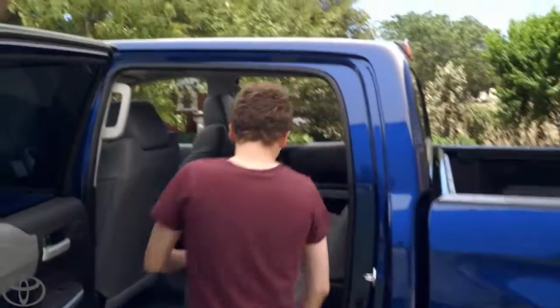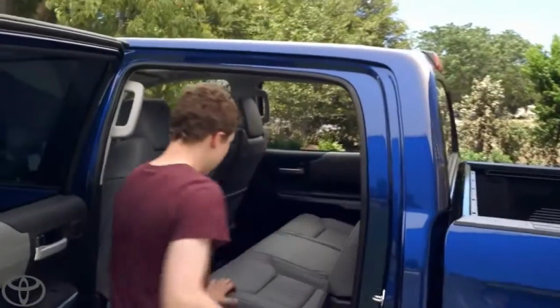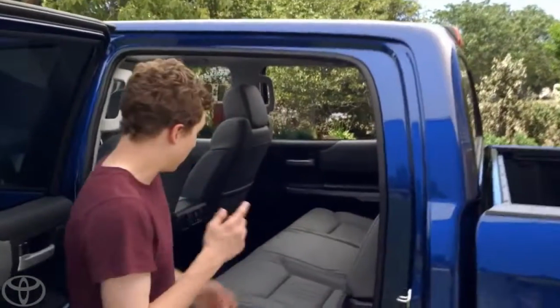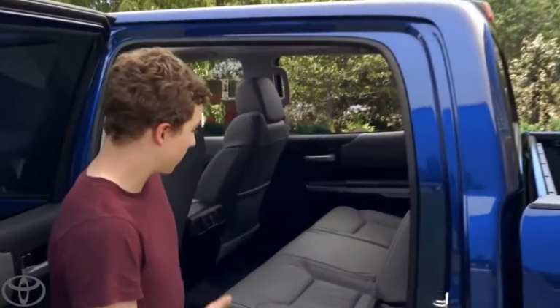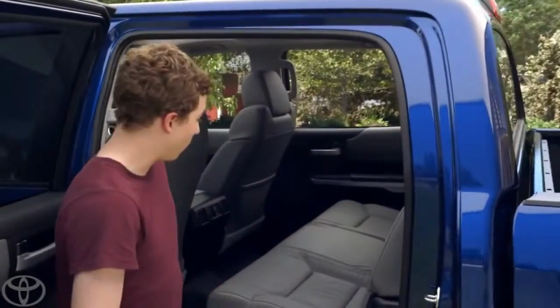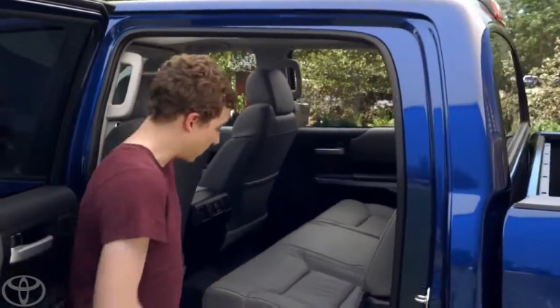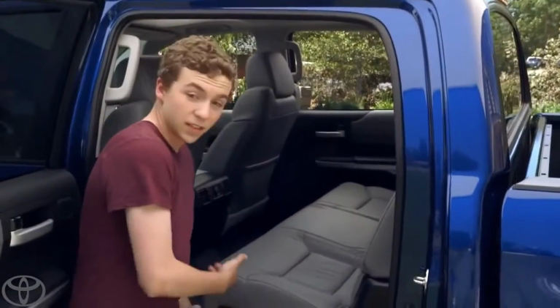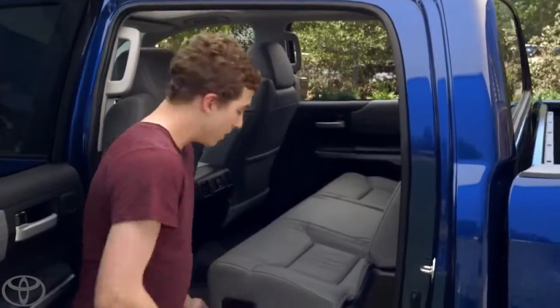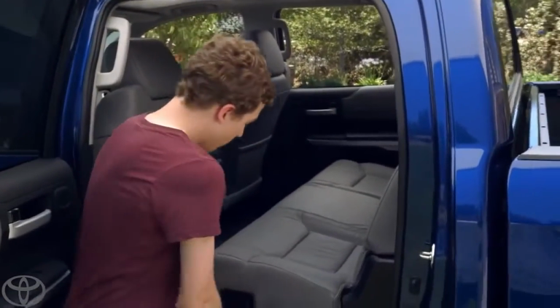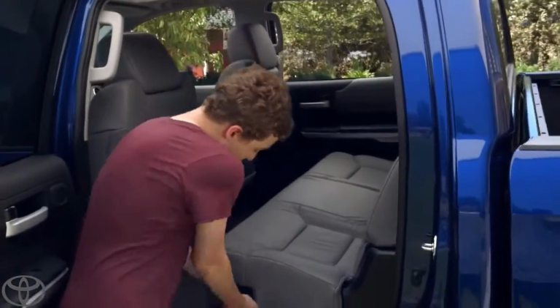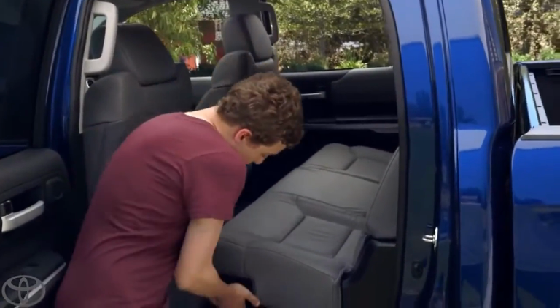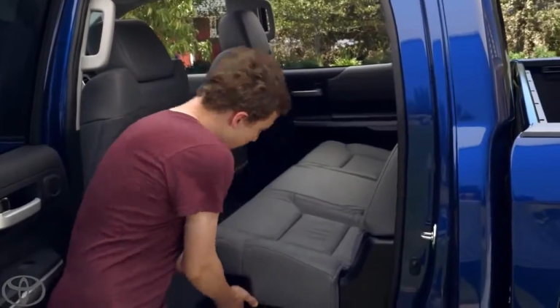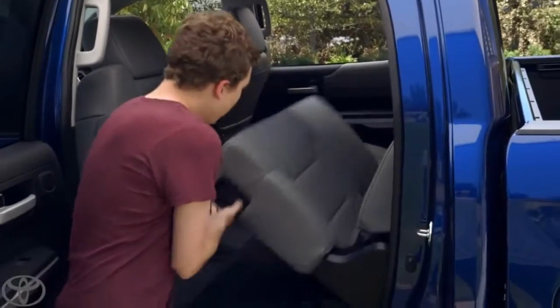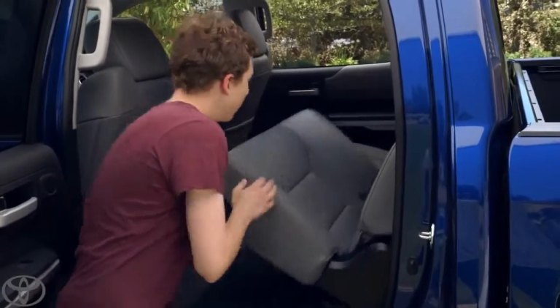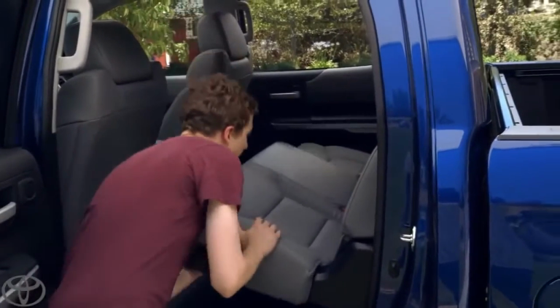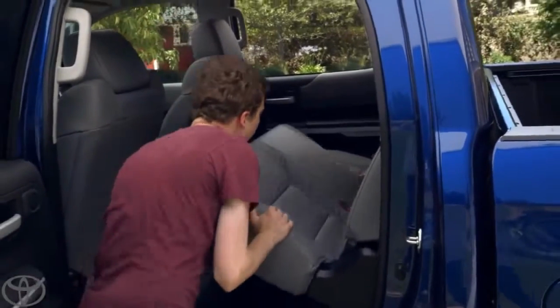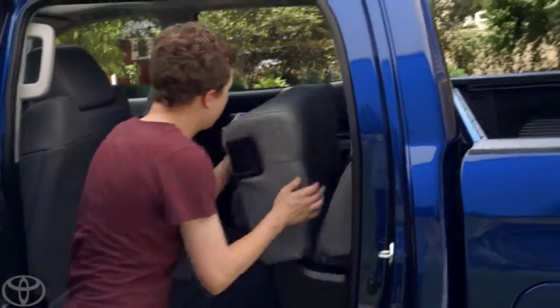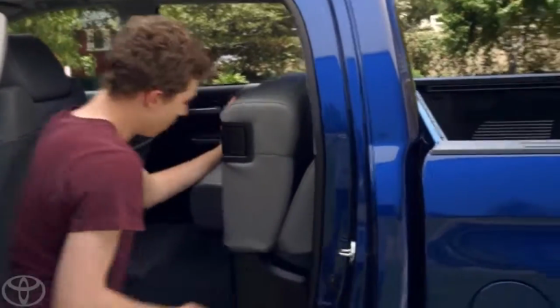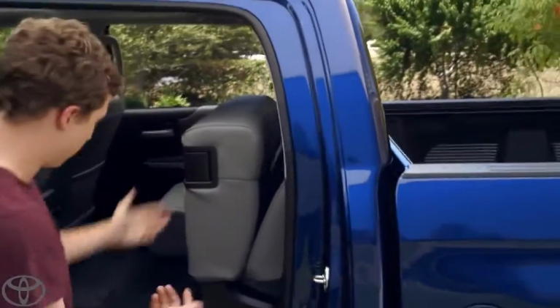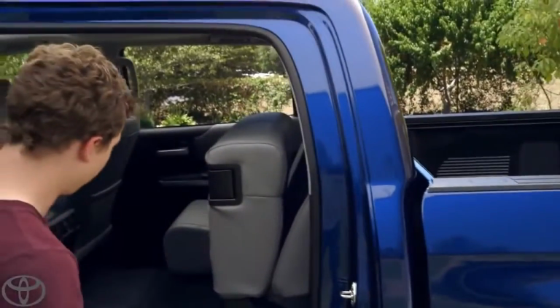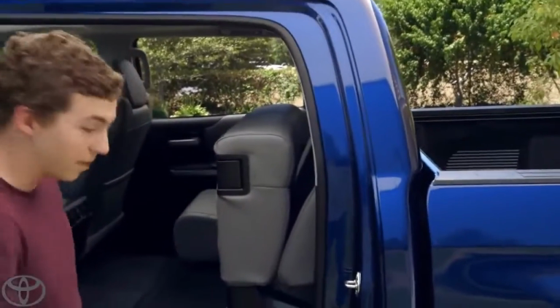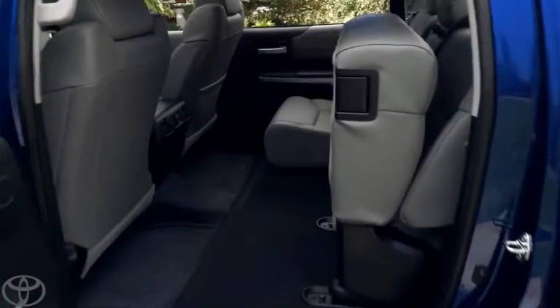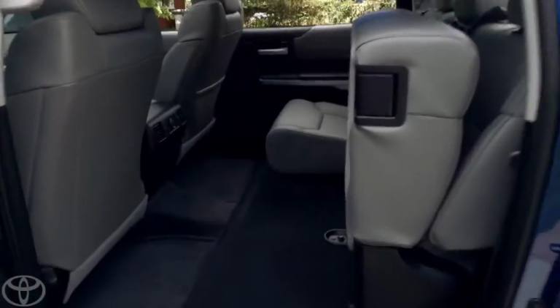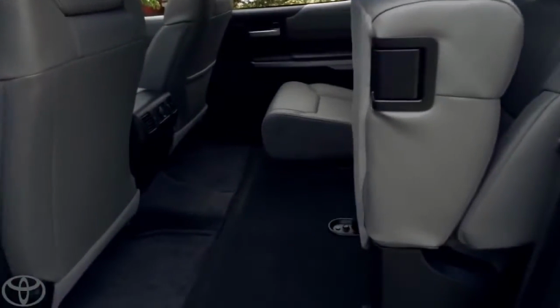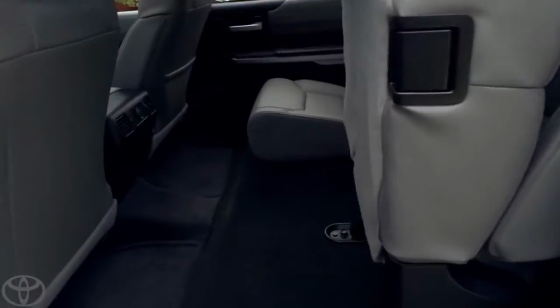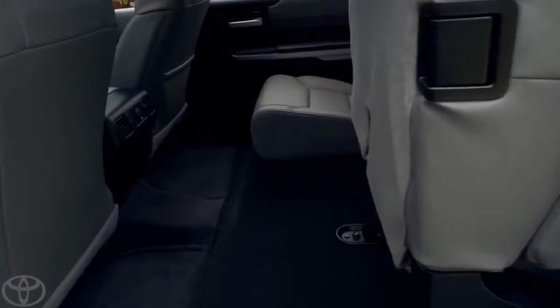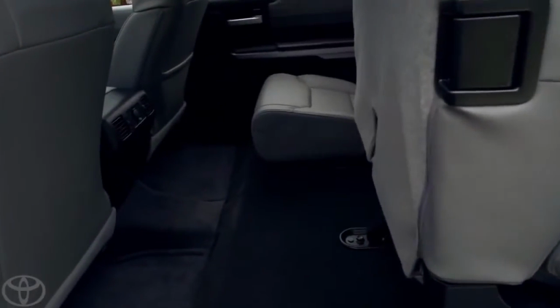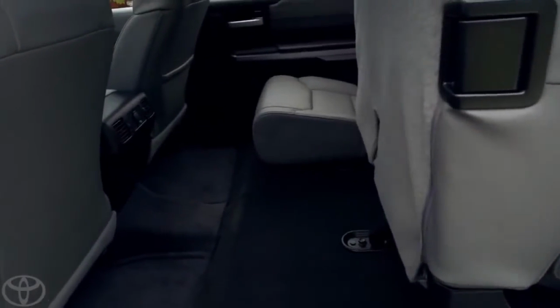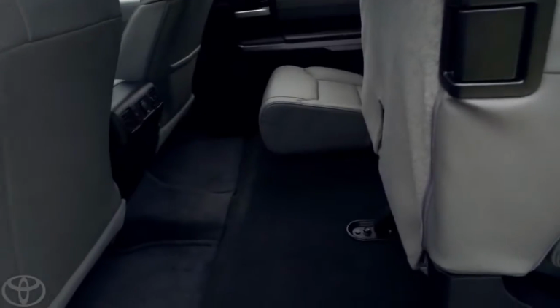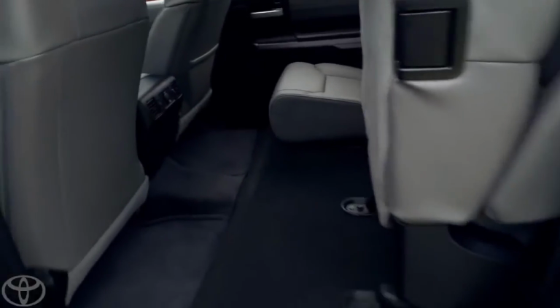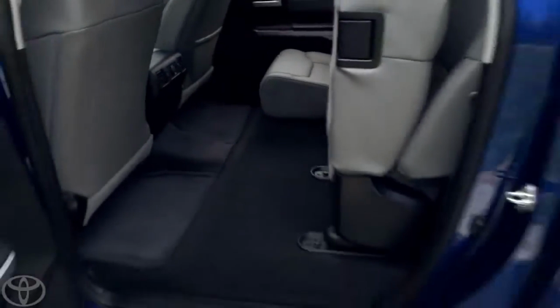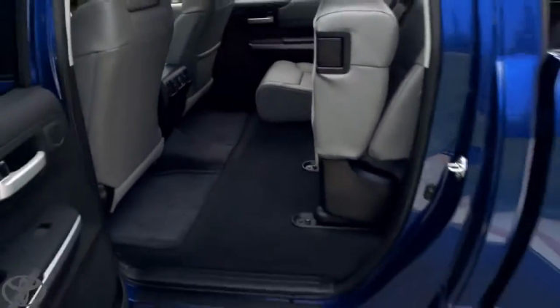So this is a 60-40 split seat. You just pull right there. Push it up. Lots of leg room and tons of cargo space.